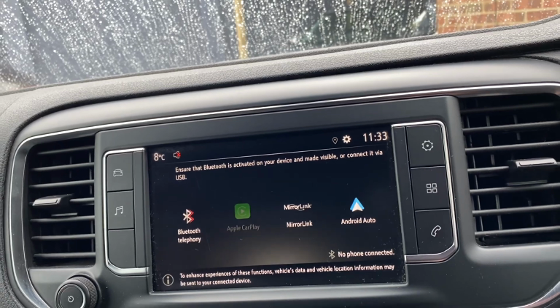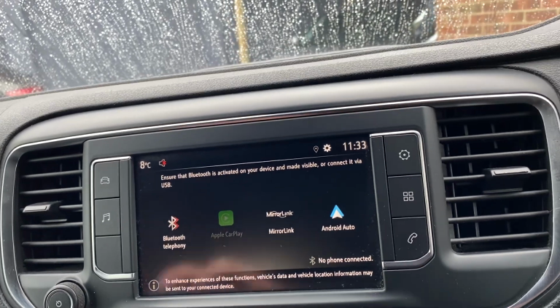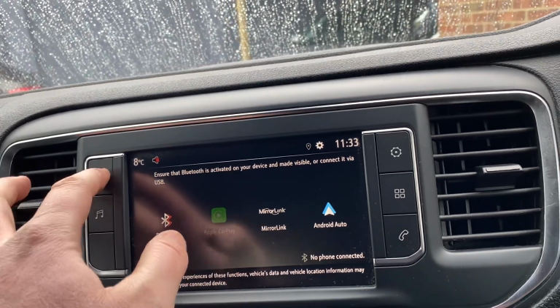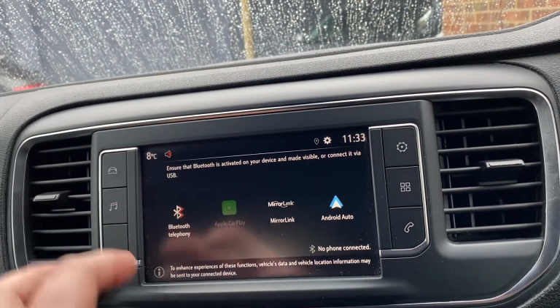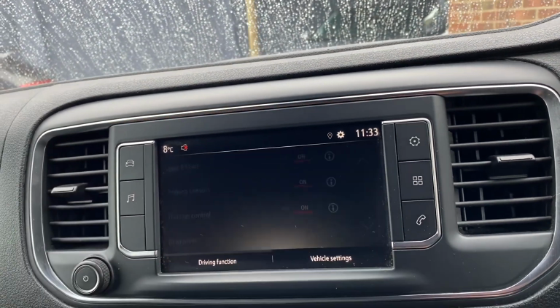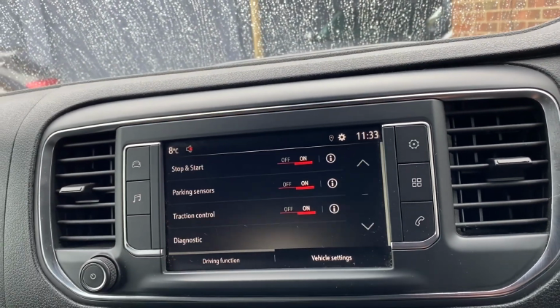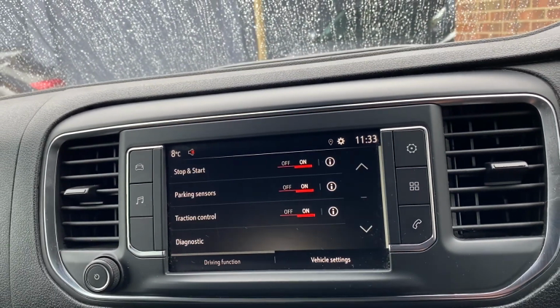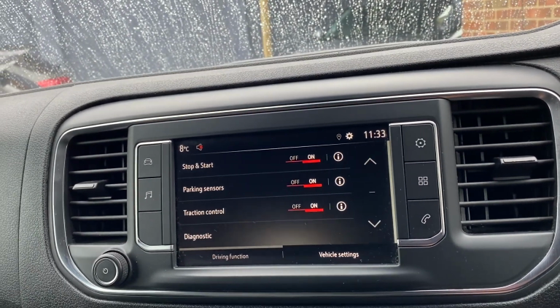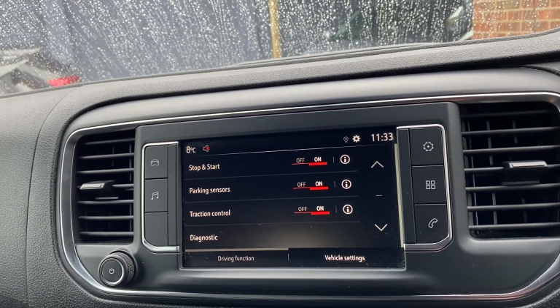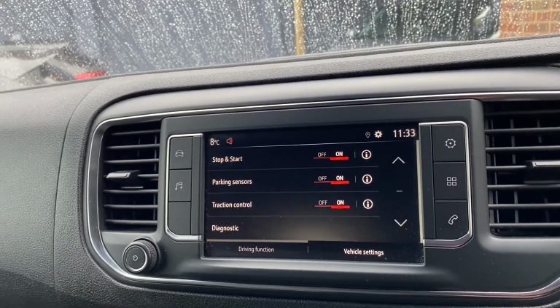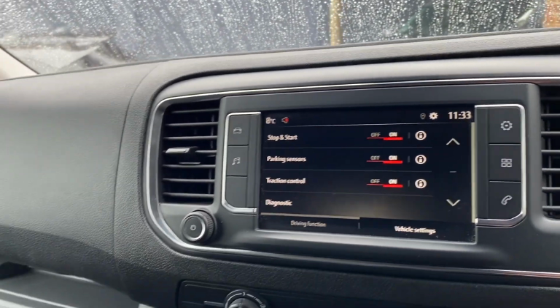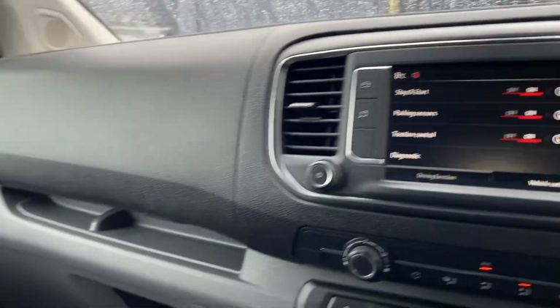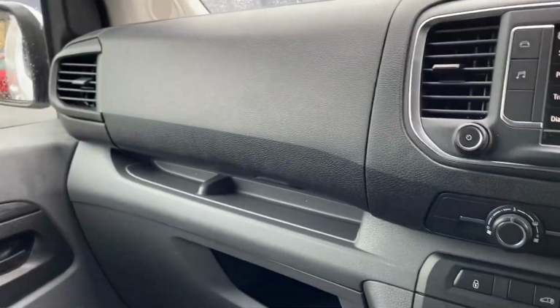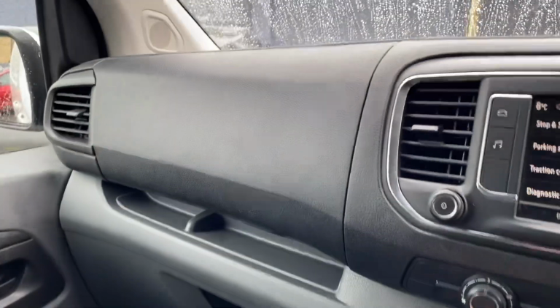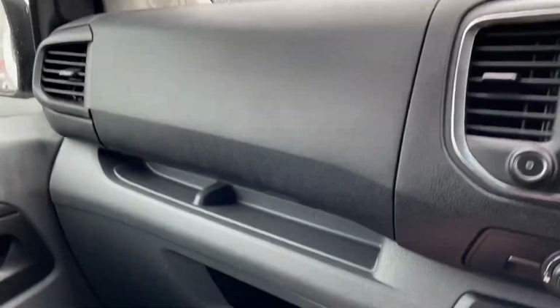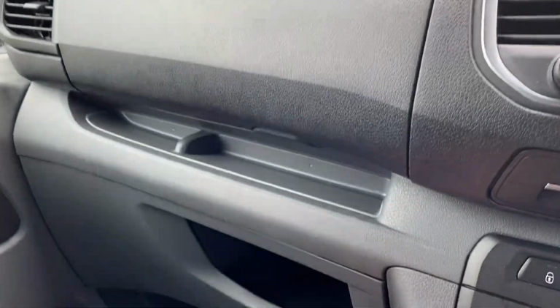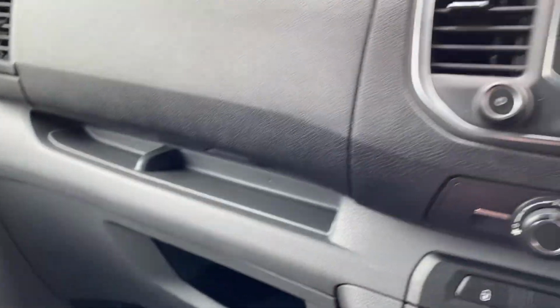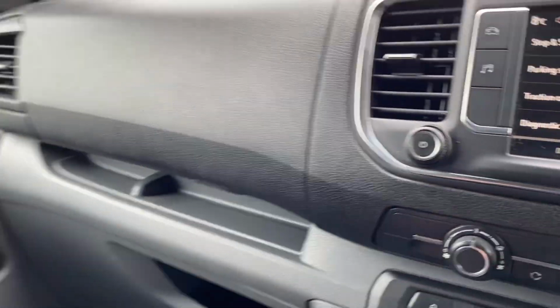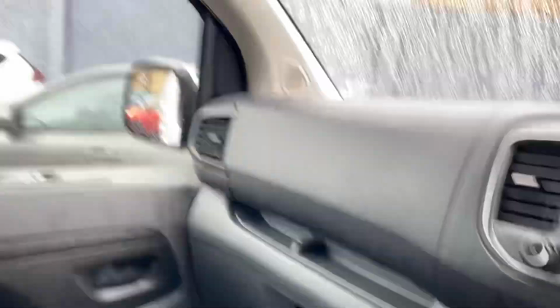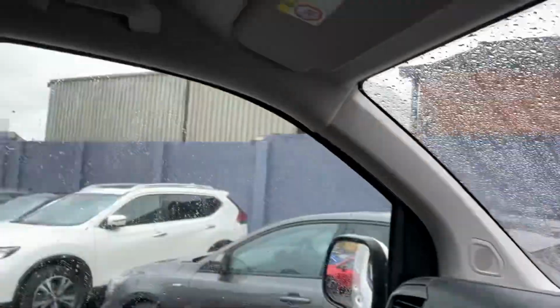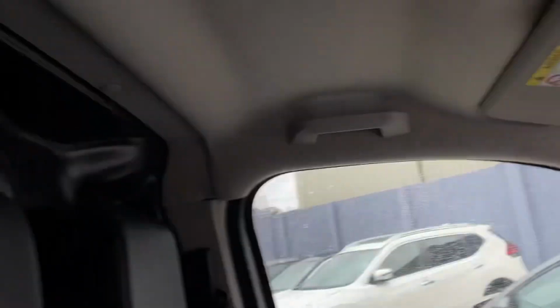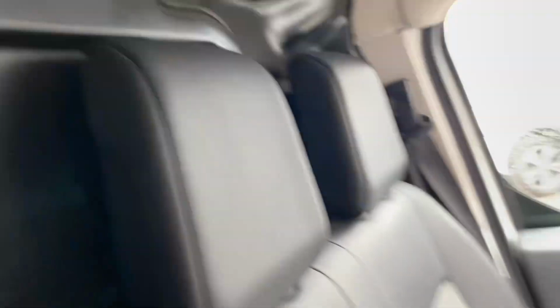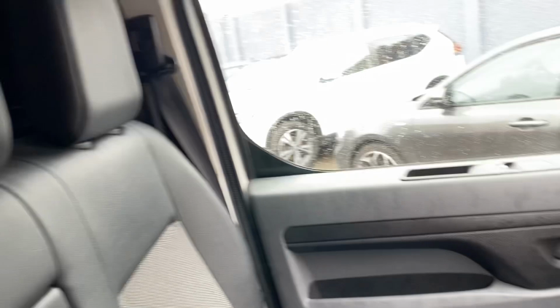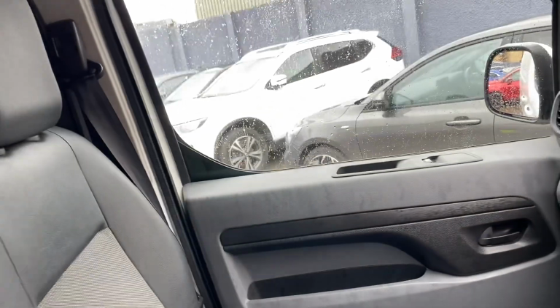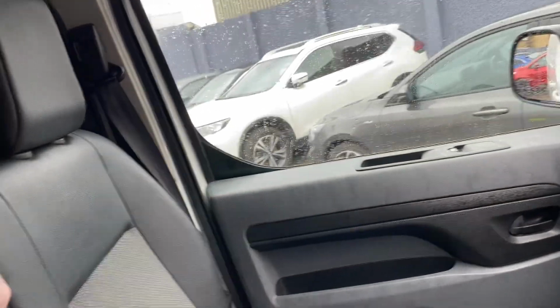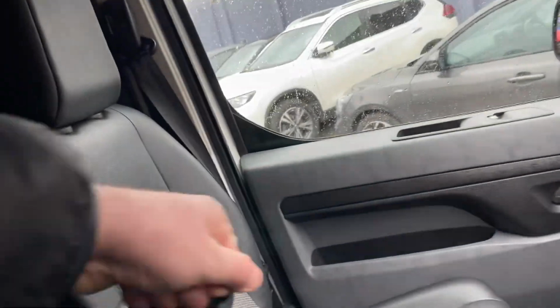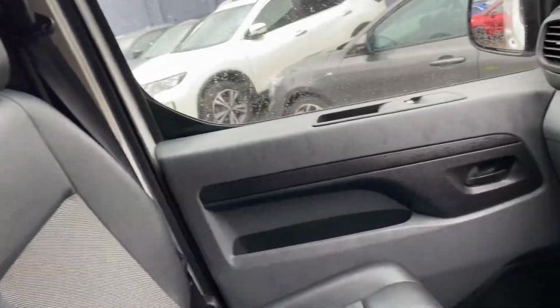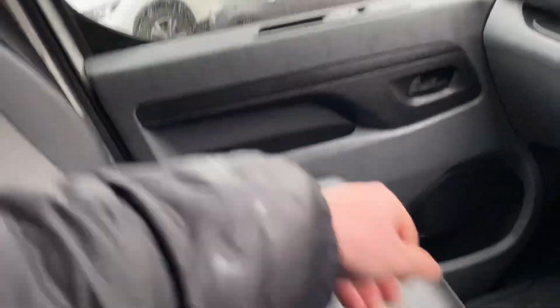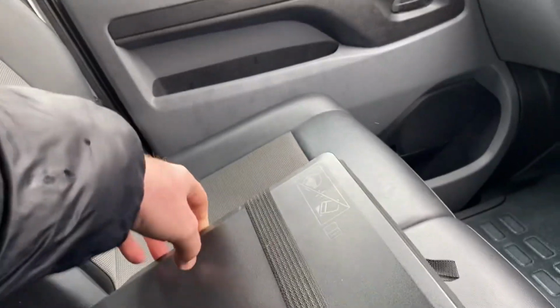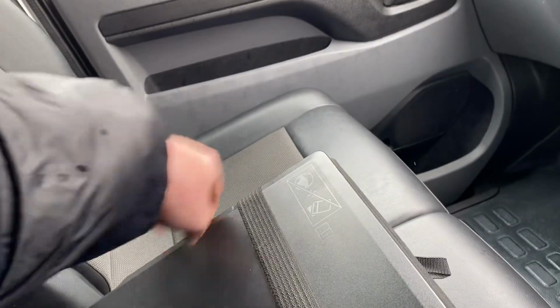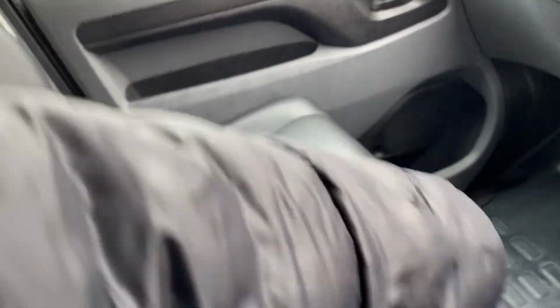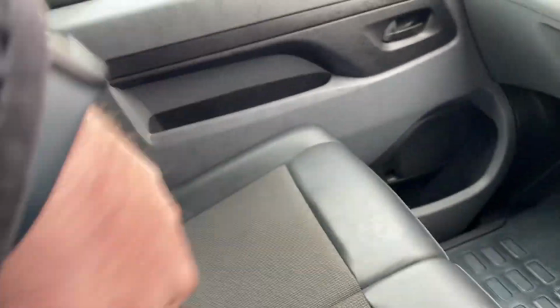Bluetooth for your phone, DAB sound system. Various cup holders and storage. There's also a centre armrest in the middle with a clipboard for all your paperwork.